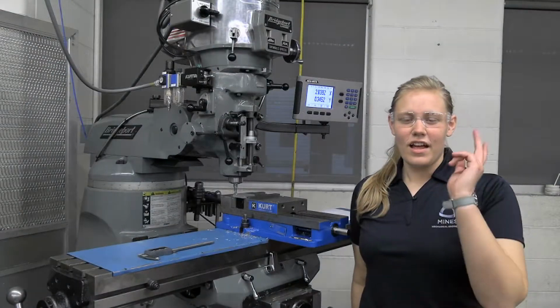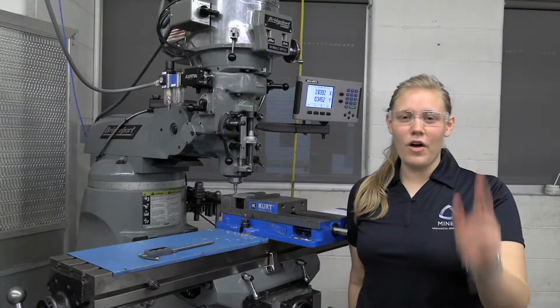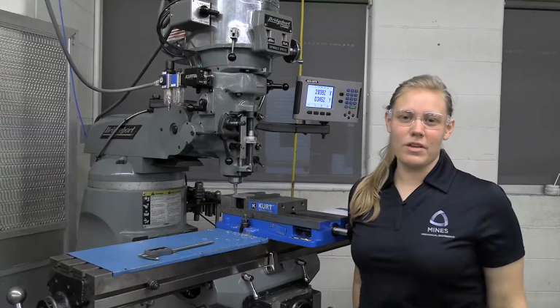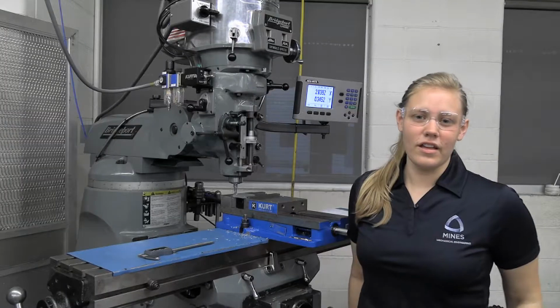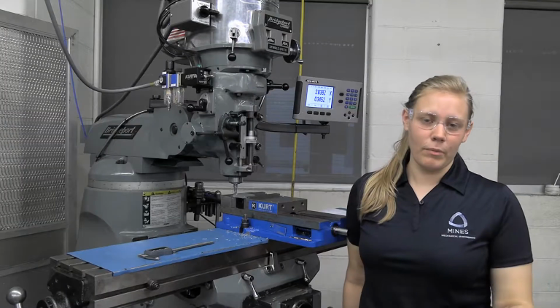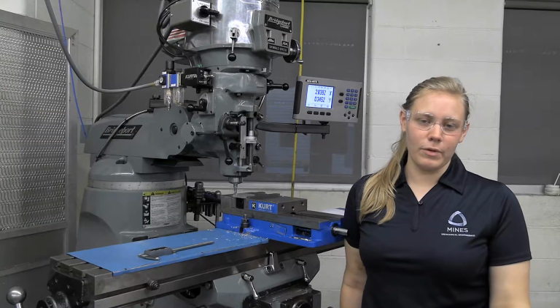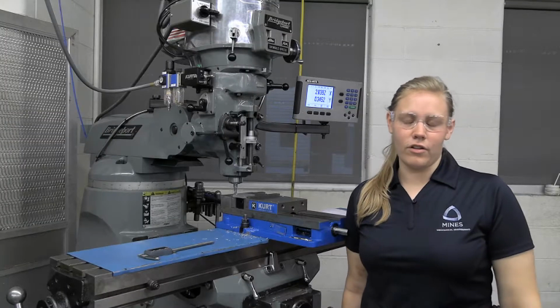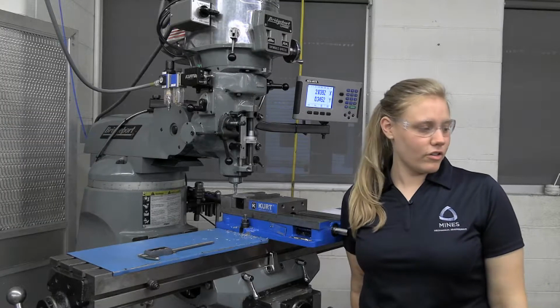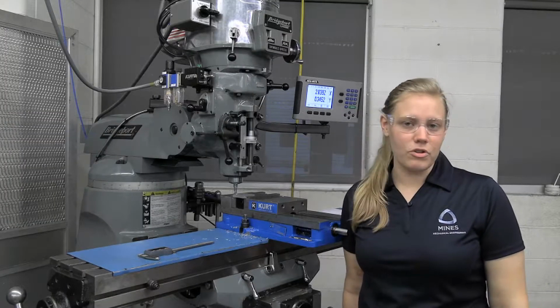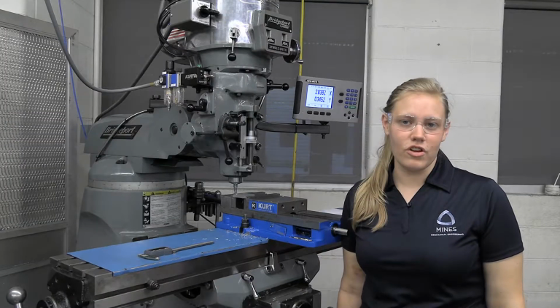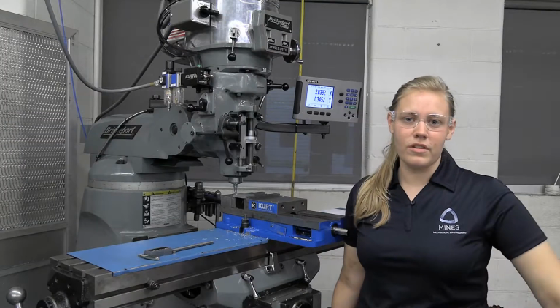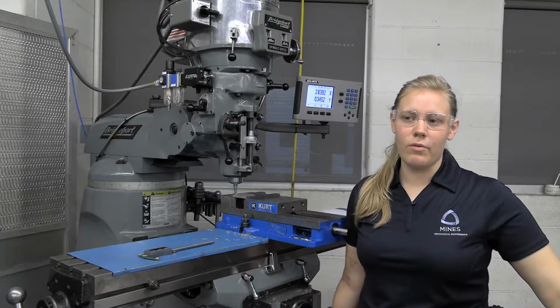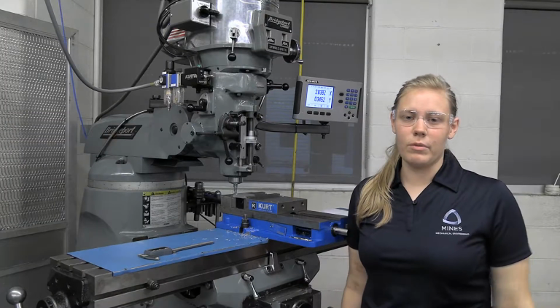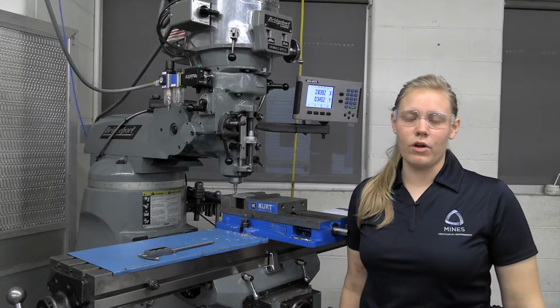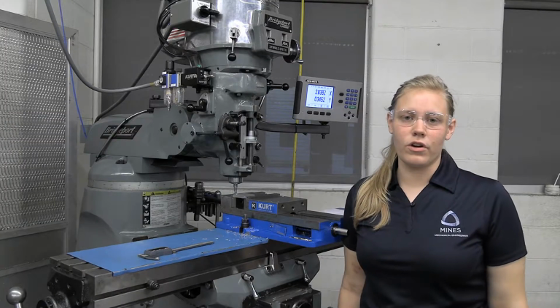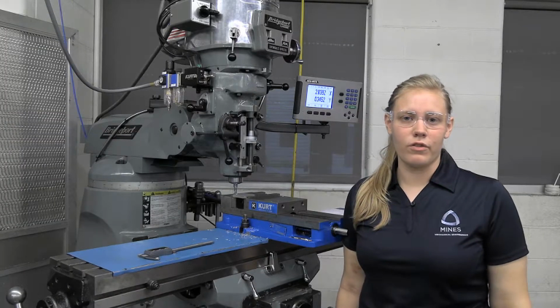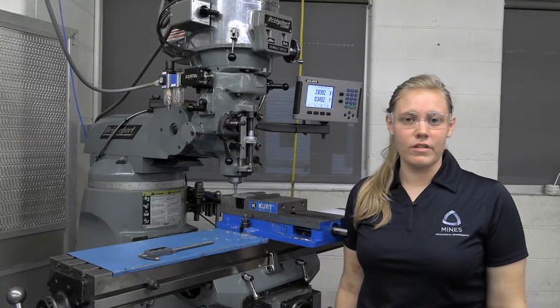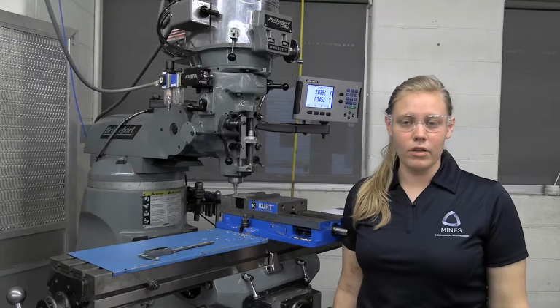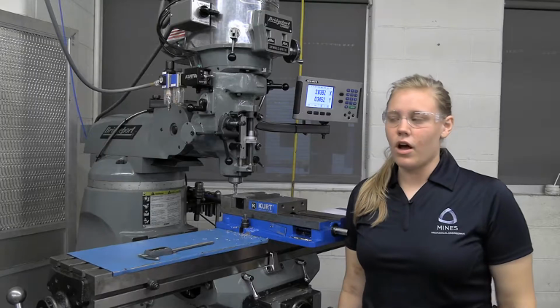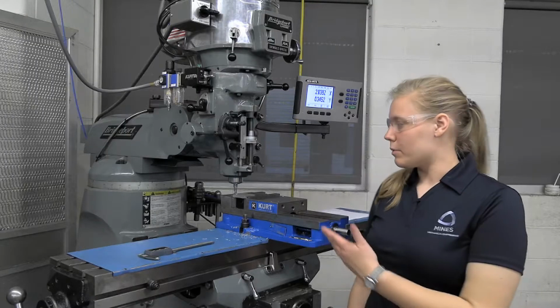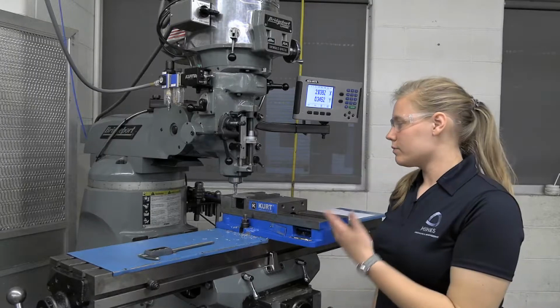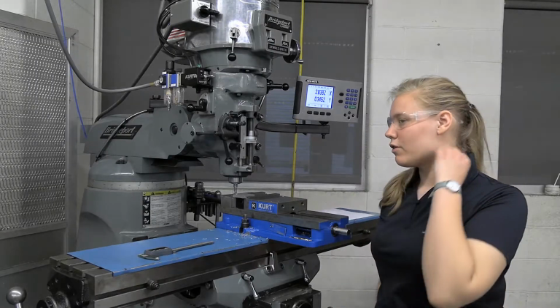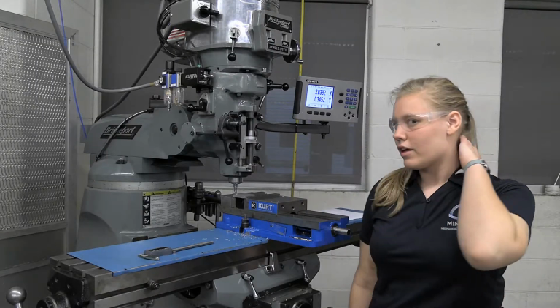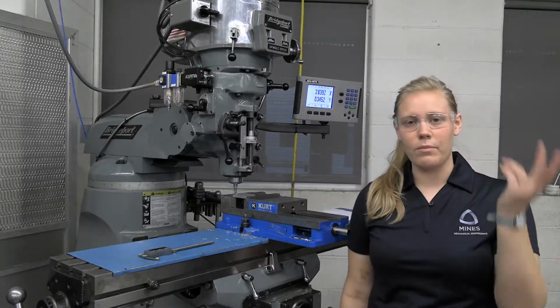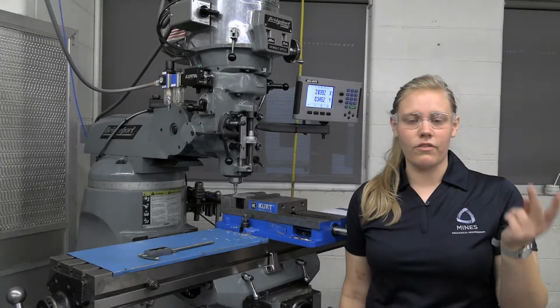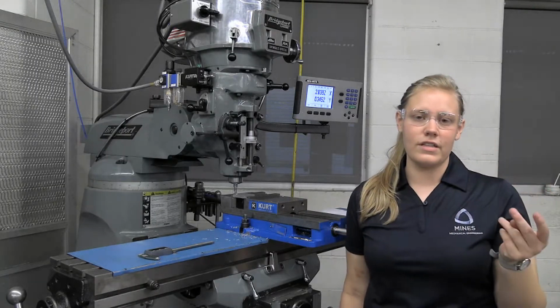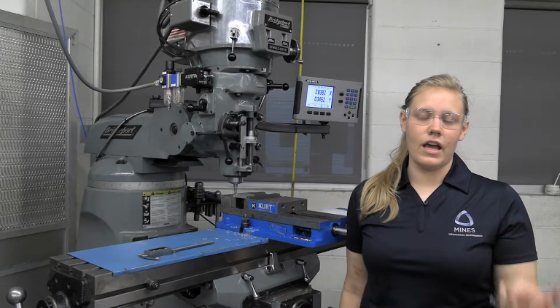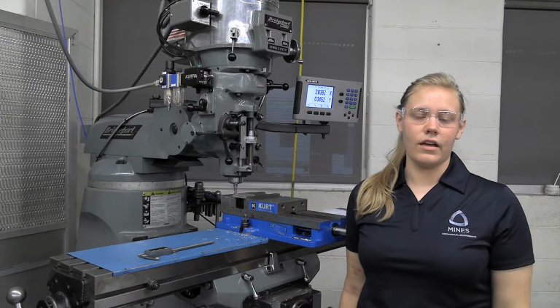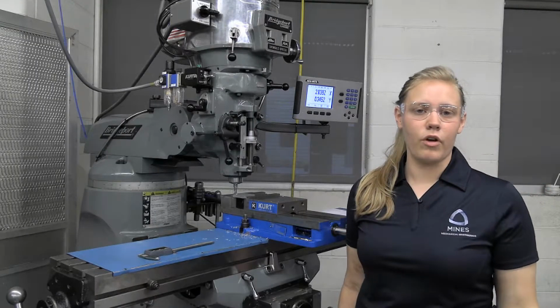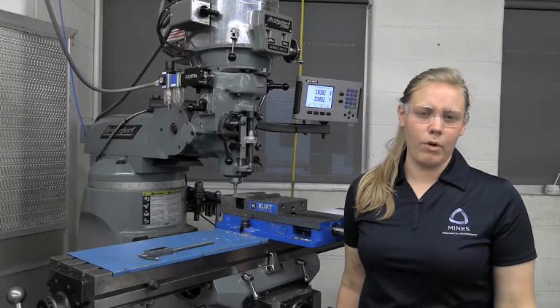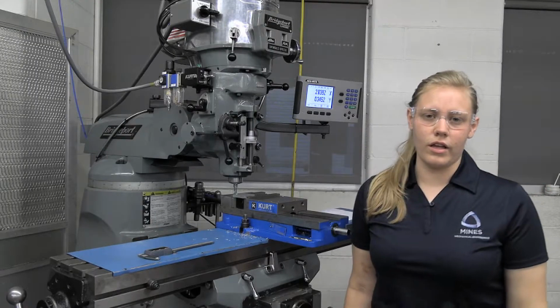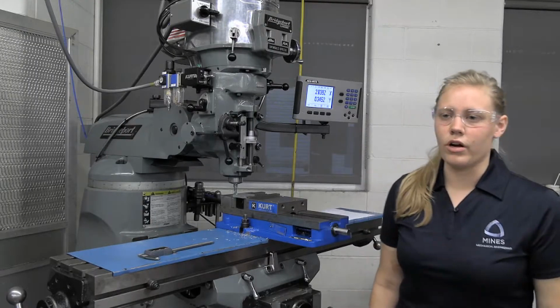Hello! I am Keely in the Mines Mechanical Engineering Machine Shop. Today we're going to be going over the different ways to mill on the mill, including side milling, facing, and creating a pocket in a part.